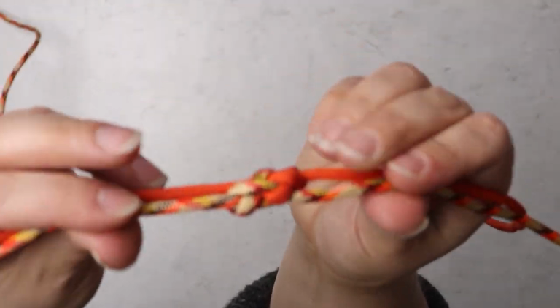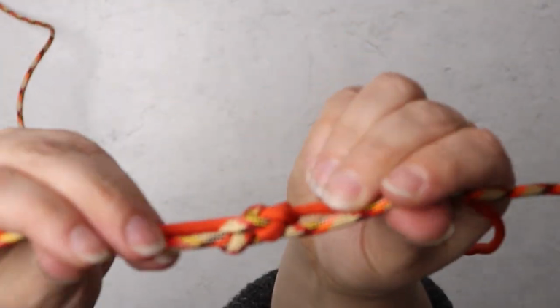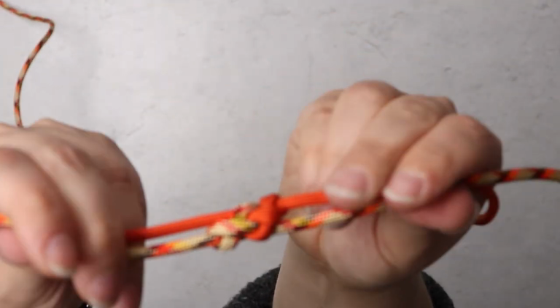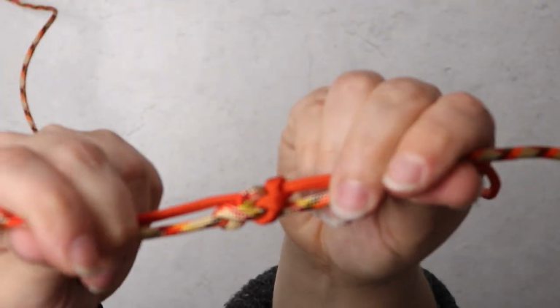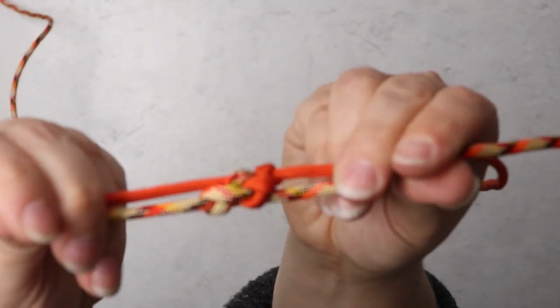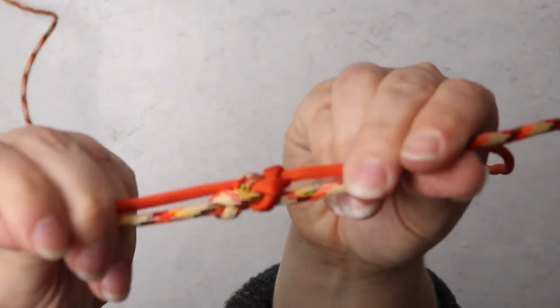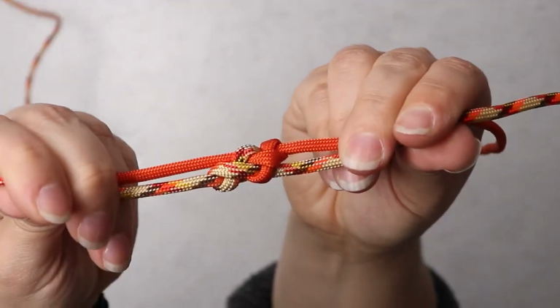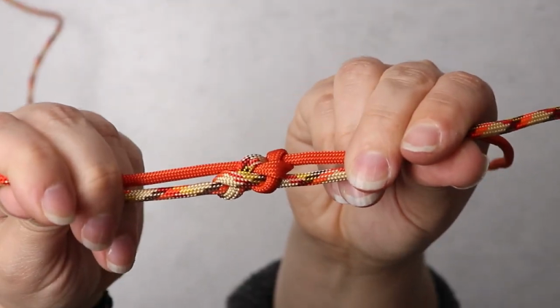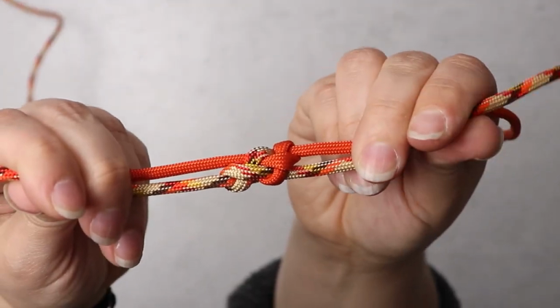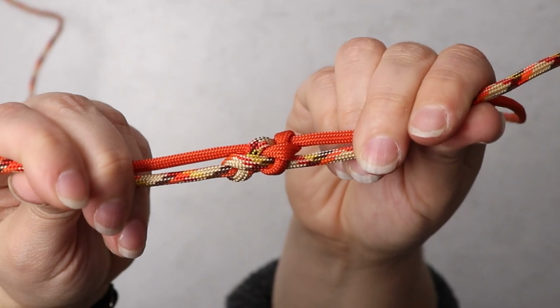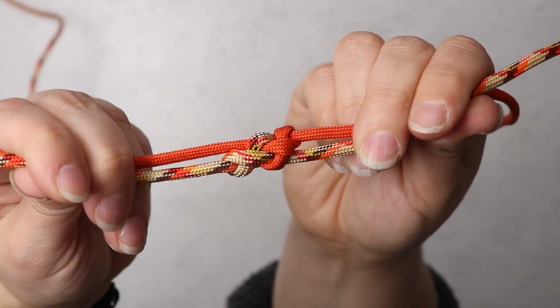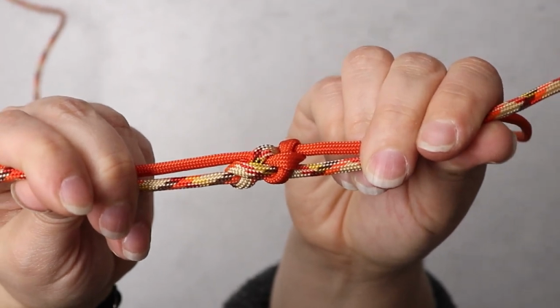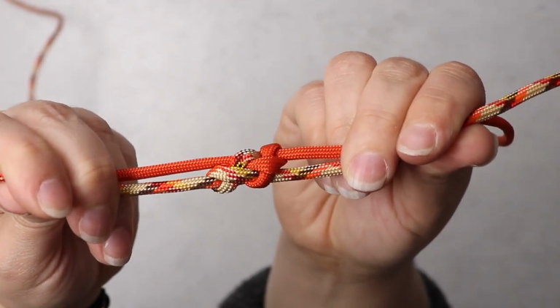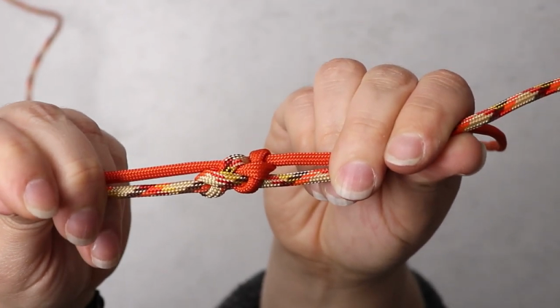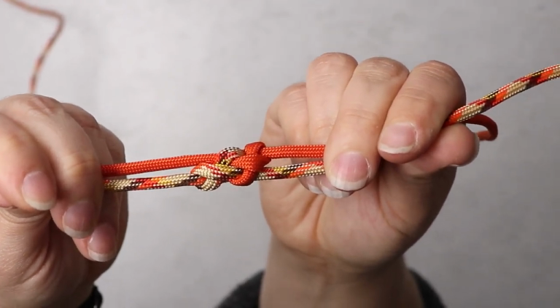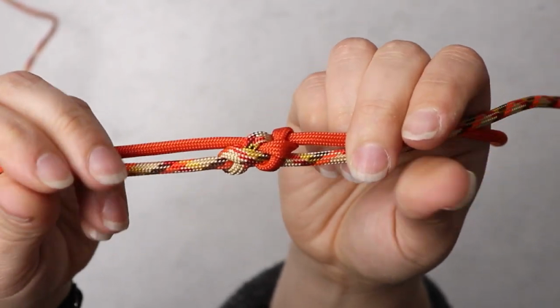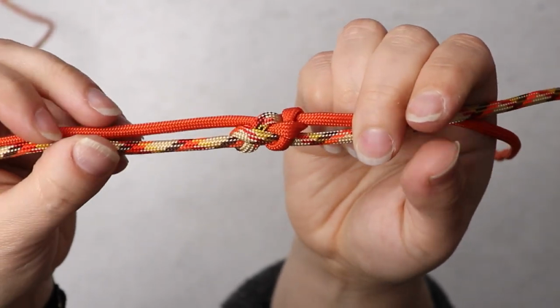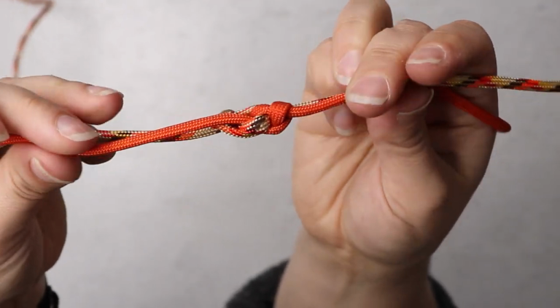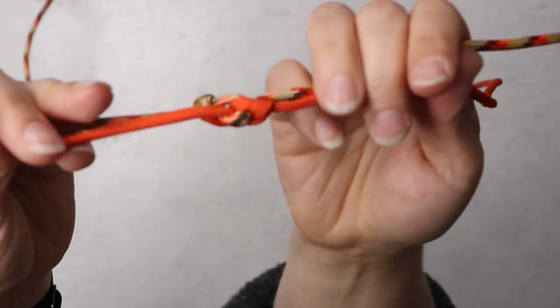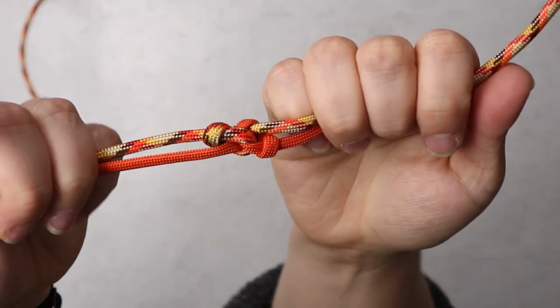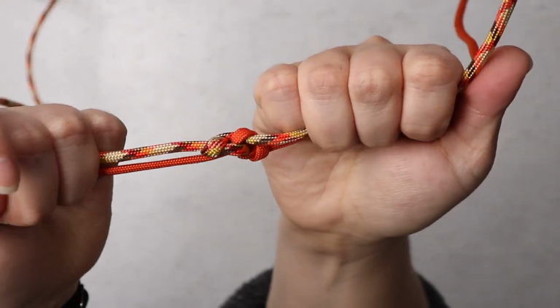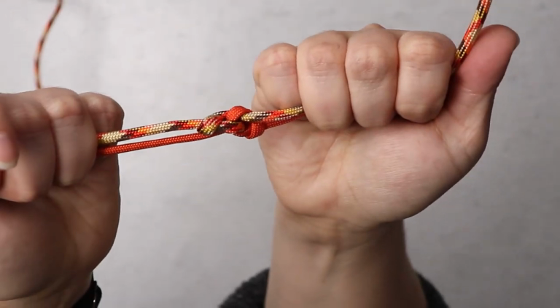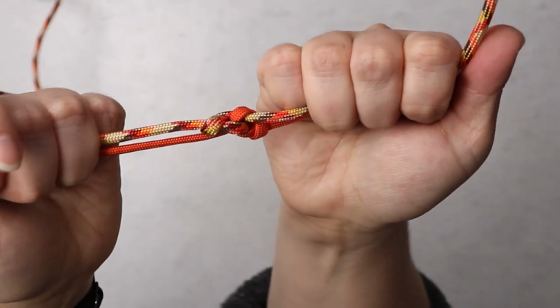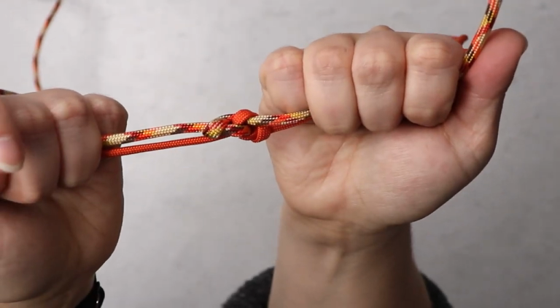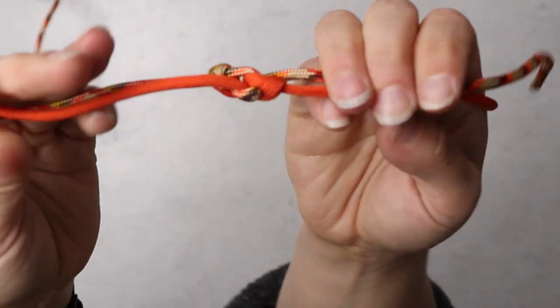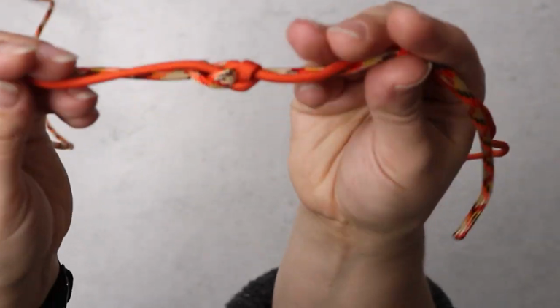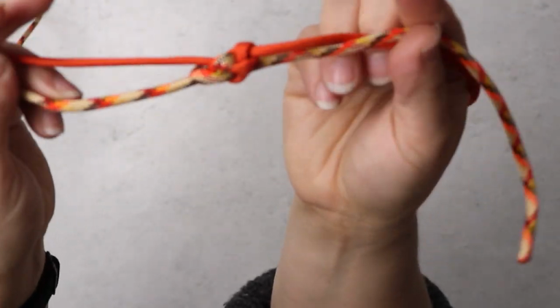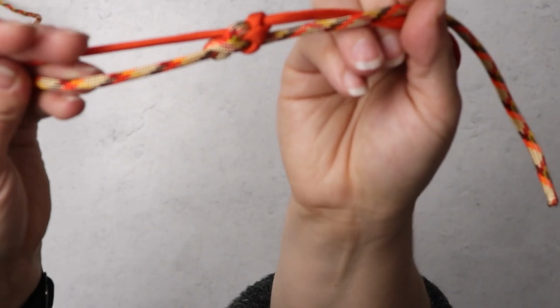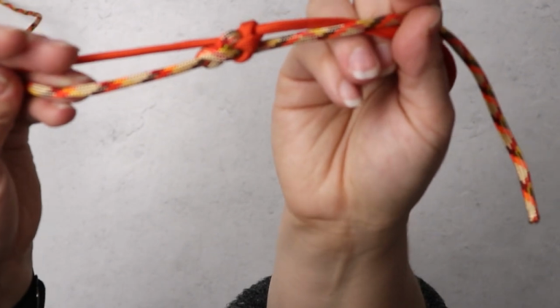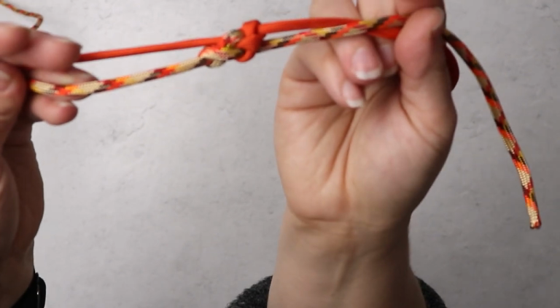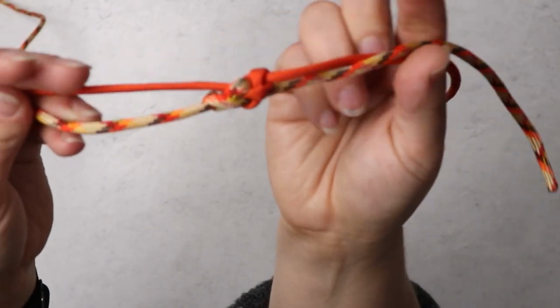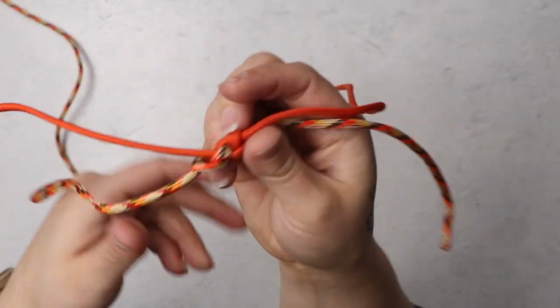Now all that we have left, as far as the knot goes, is to cut off these ends and melt them down so that they are towards the back of your knot.